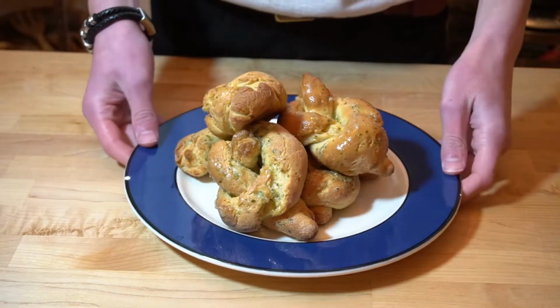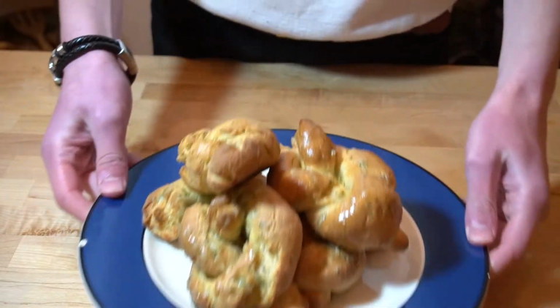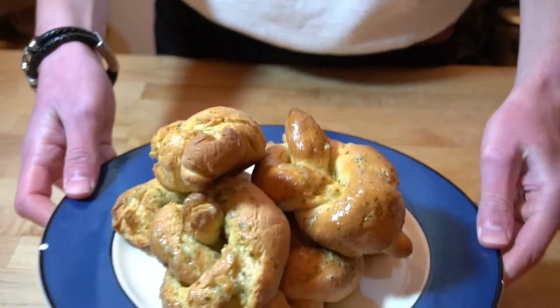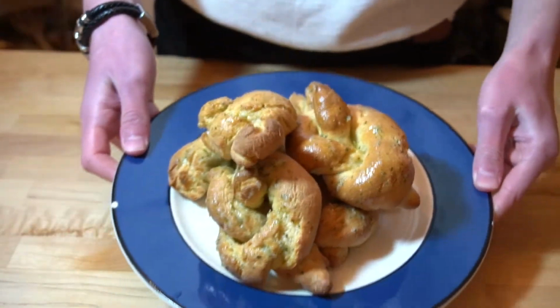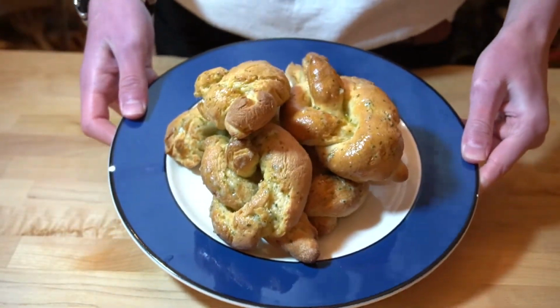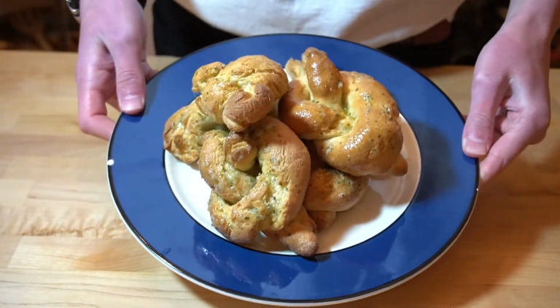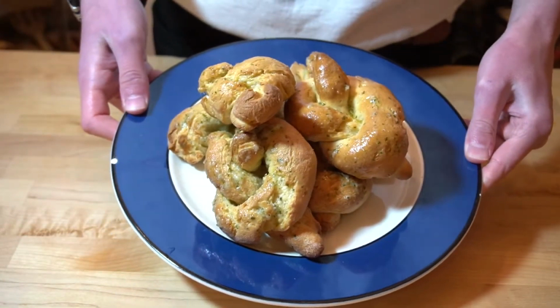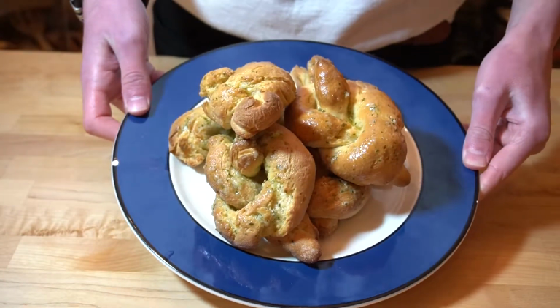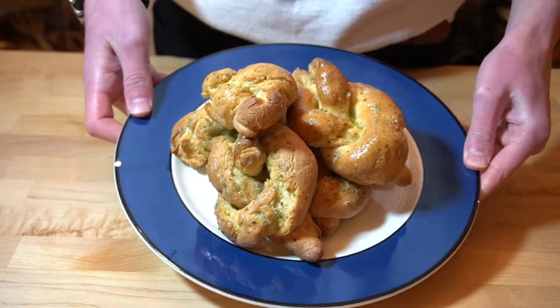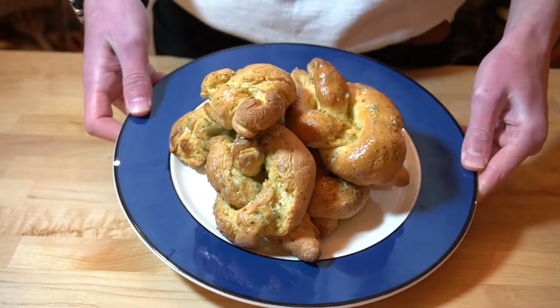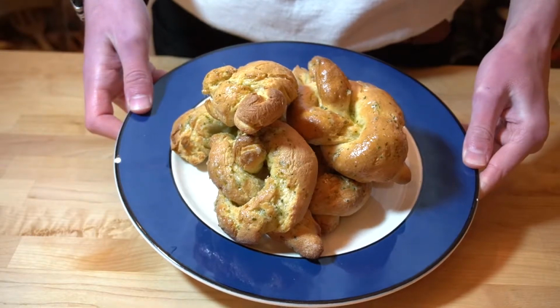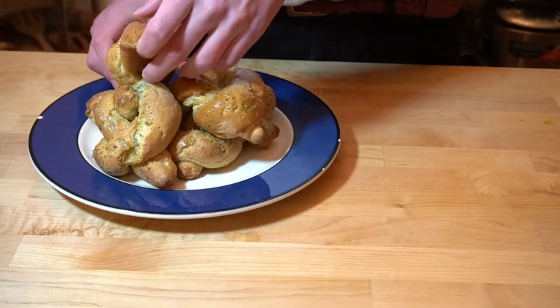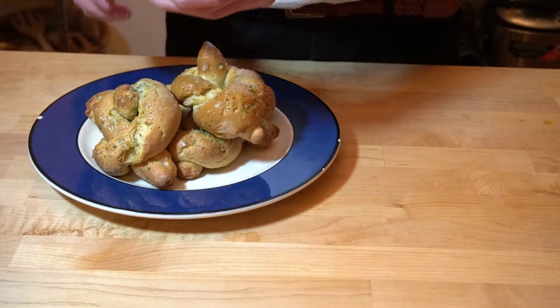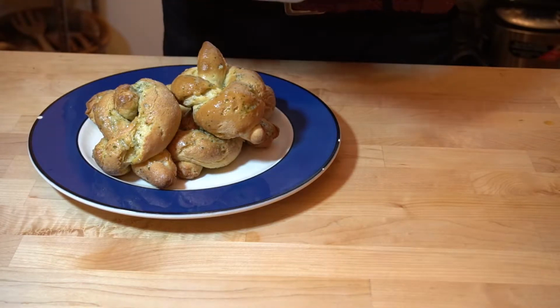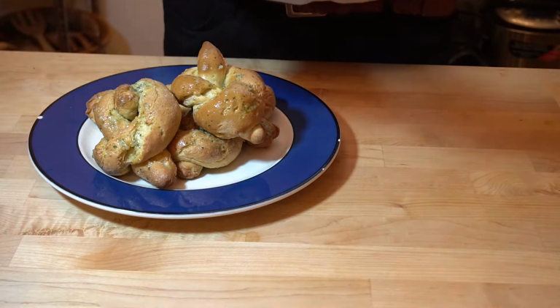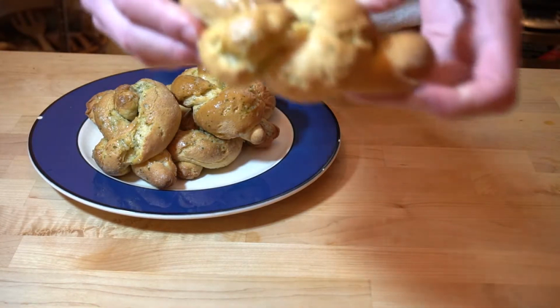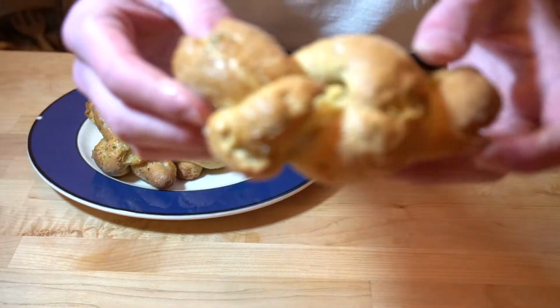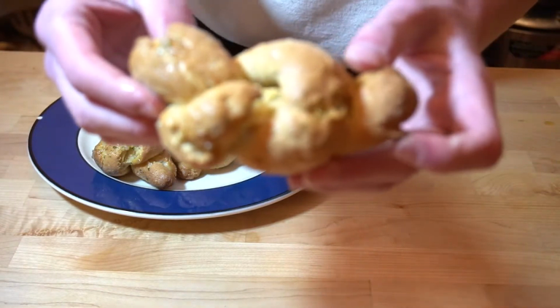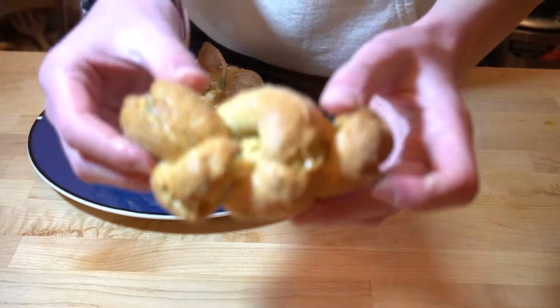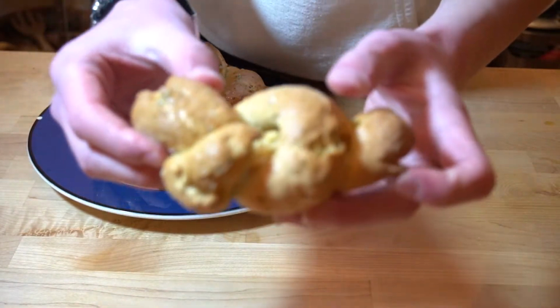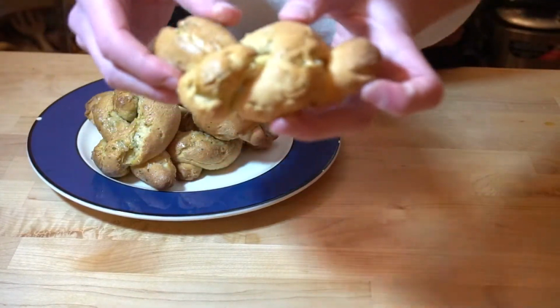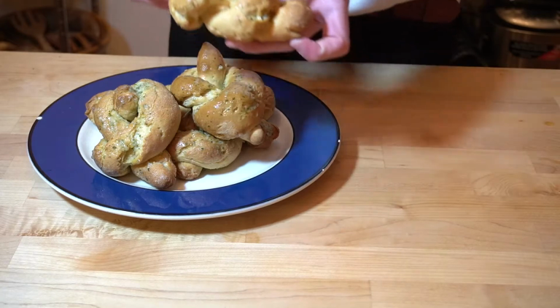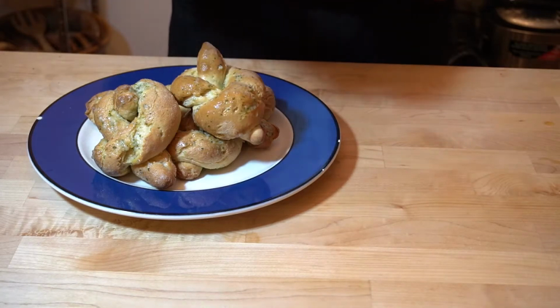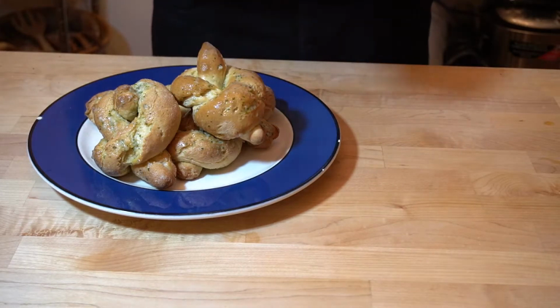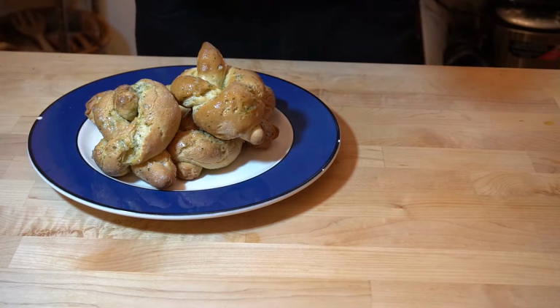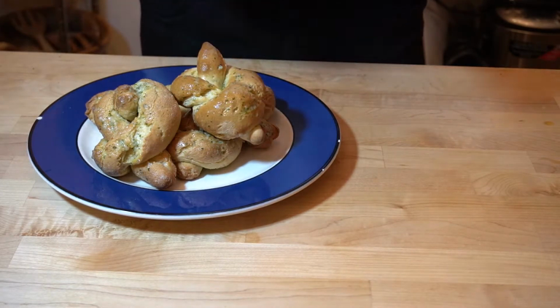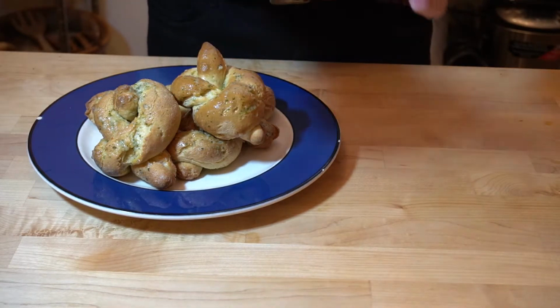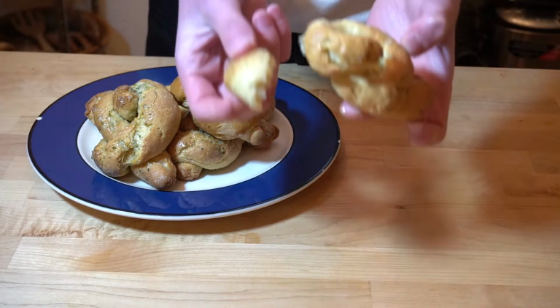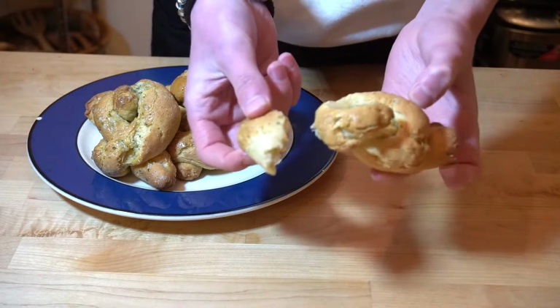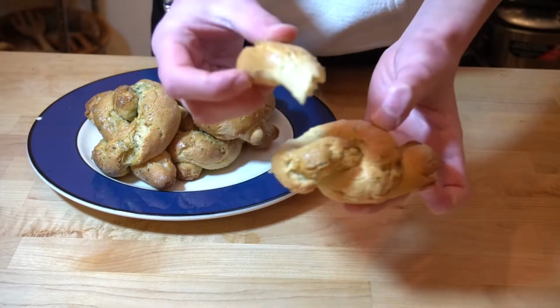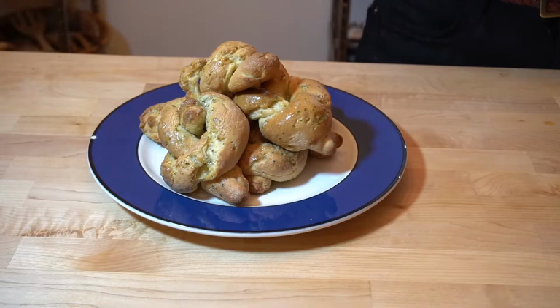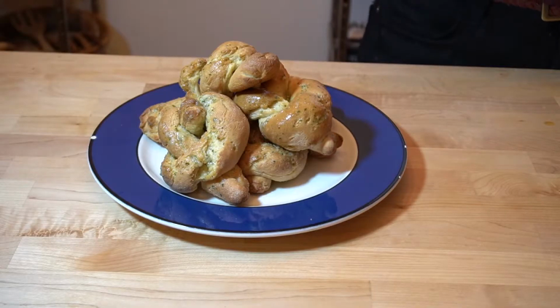Put them on a plate nicely and enjoy. Here's the close-up — these are nice and fluffy, soft on the inside, crispy on the outside. Oh shoot, I forgot salt.